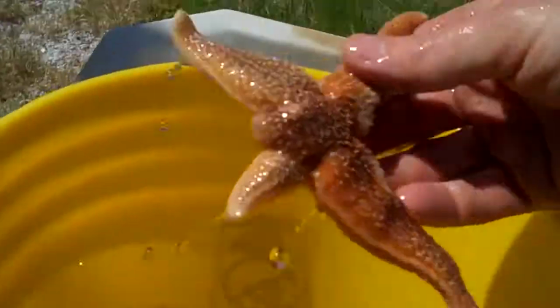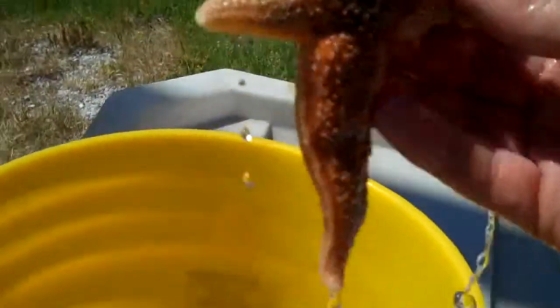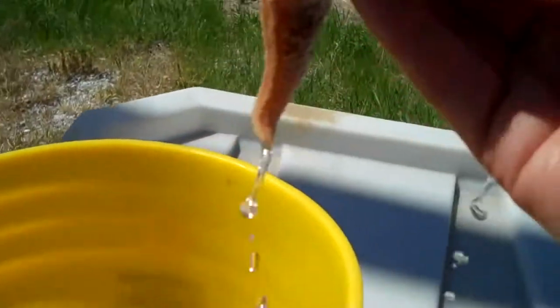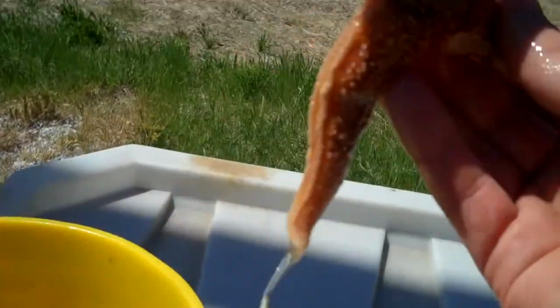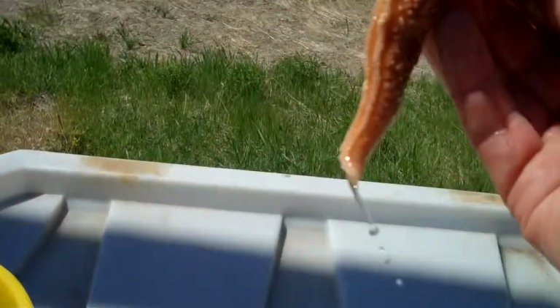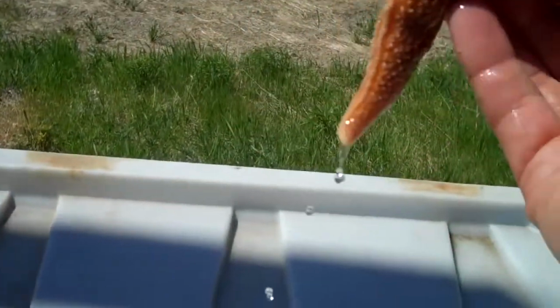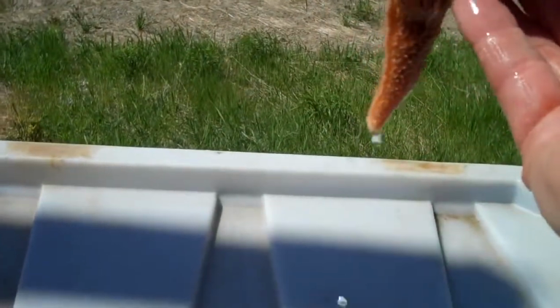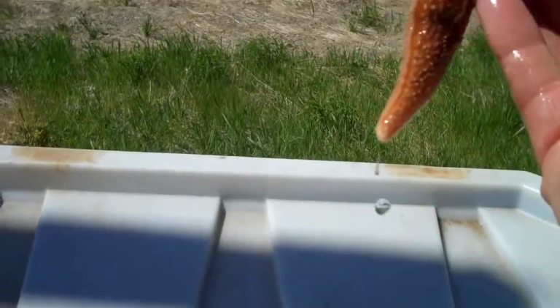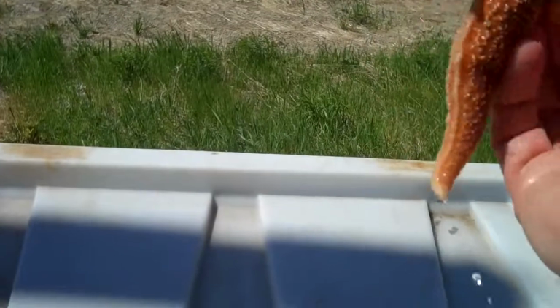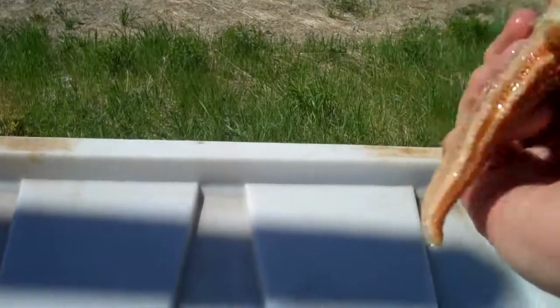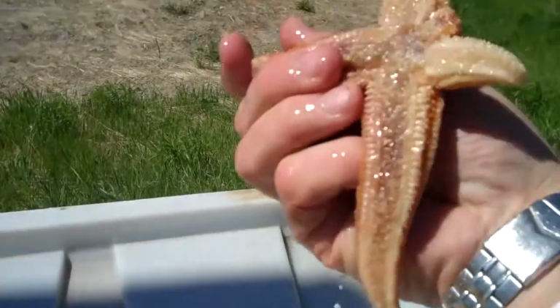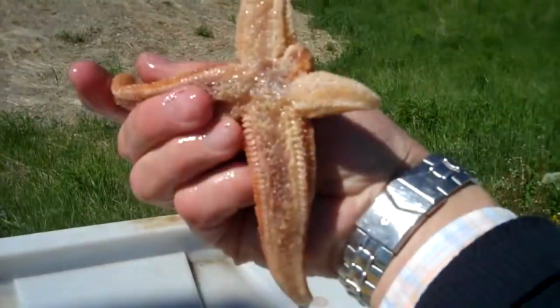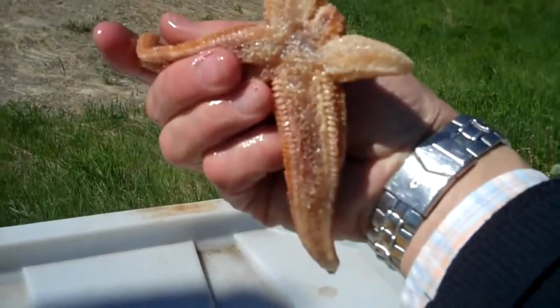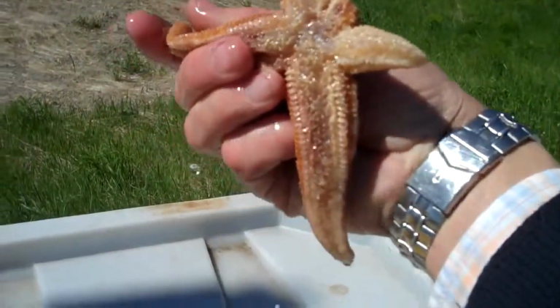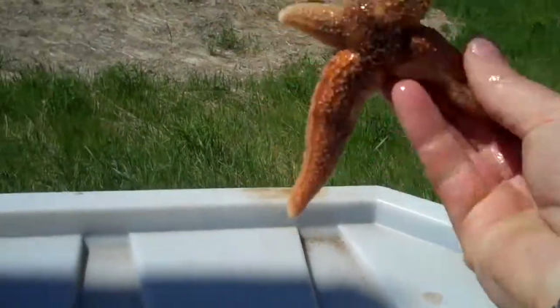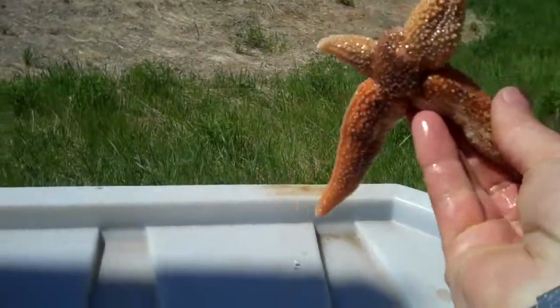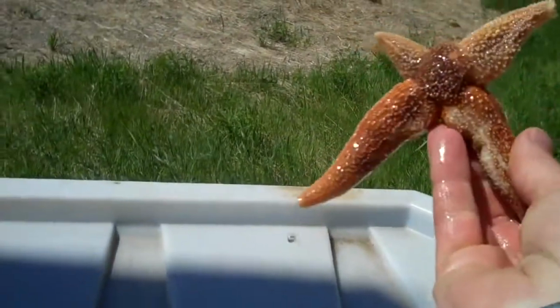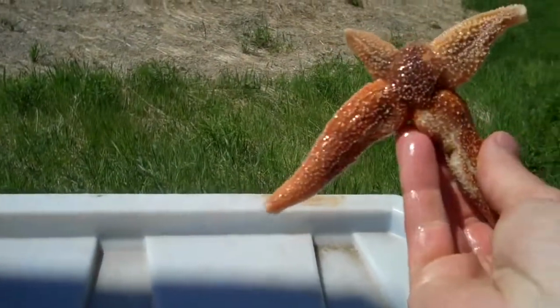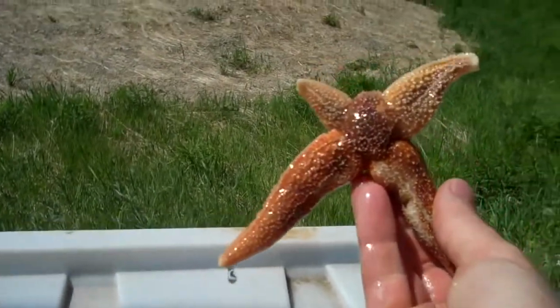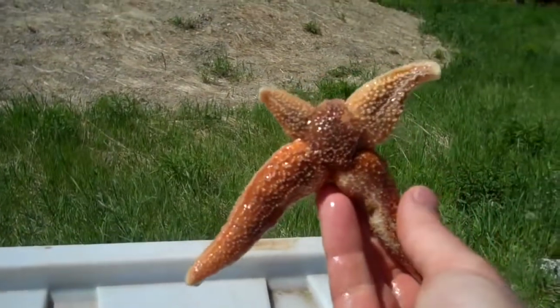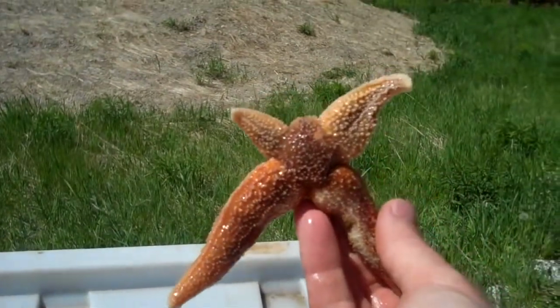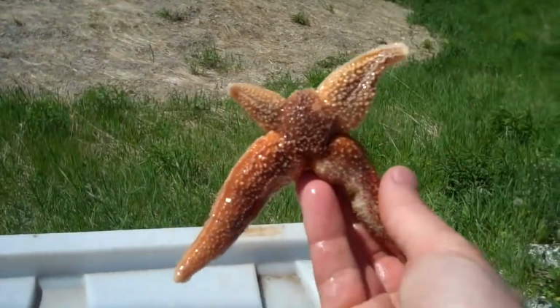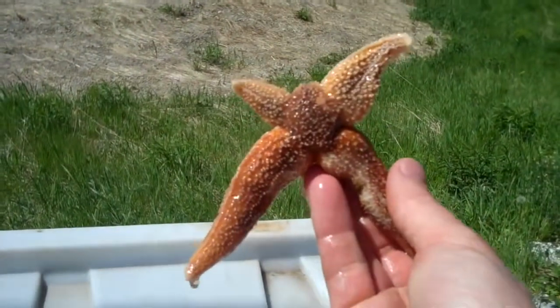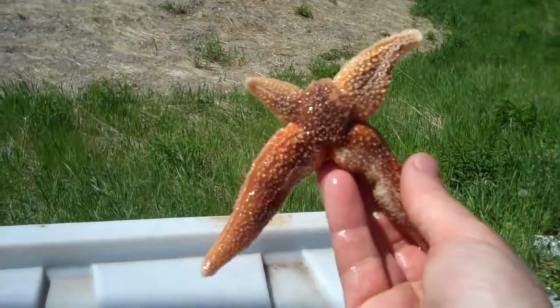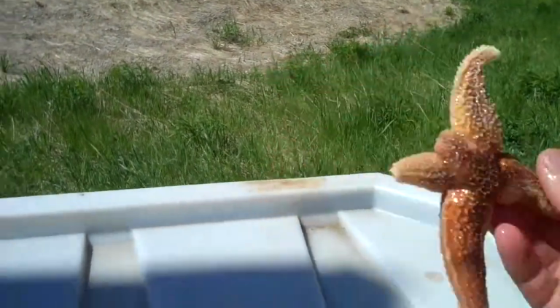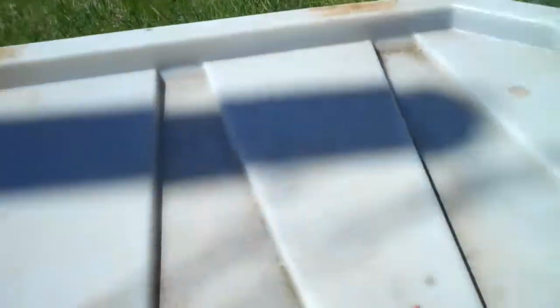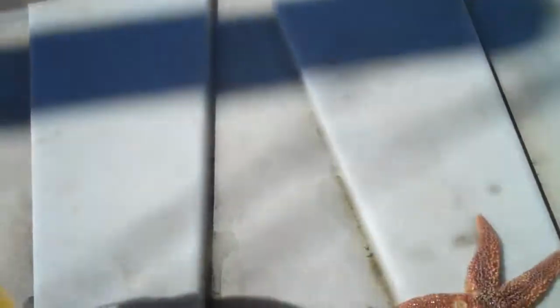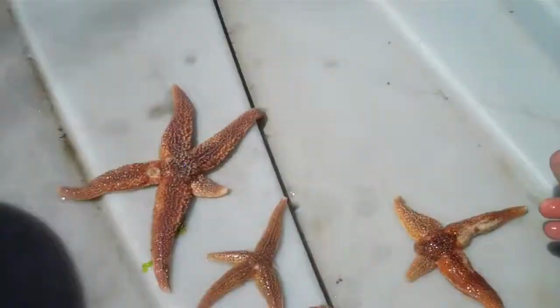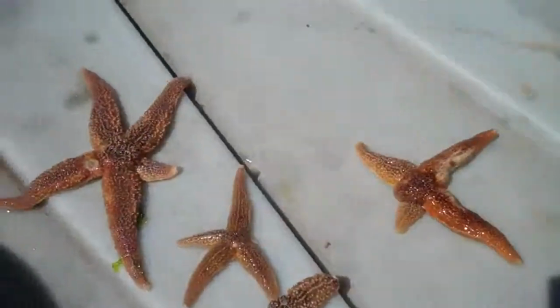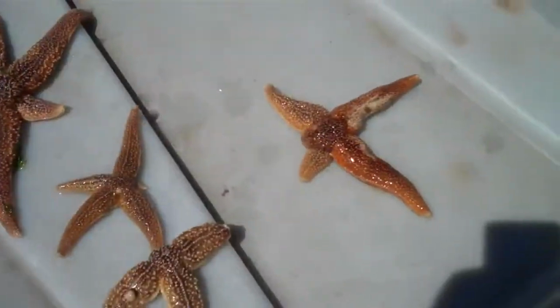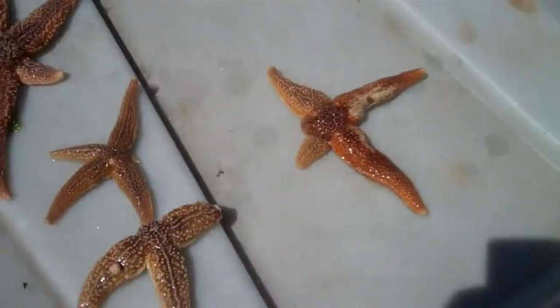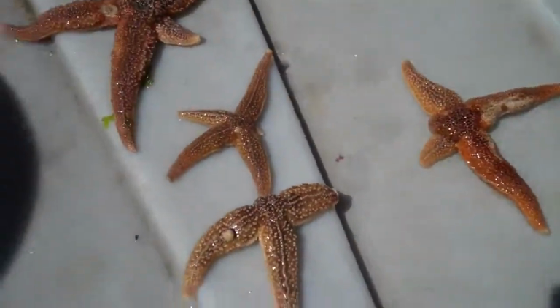Here's an interesting one. There's a lot of fishing out here that sometimes I think may damage the stars, and that's why we've found quite a few that are regenerating.